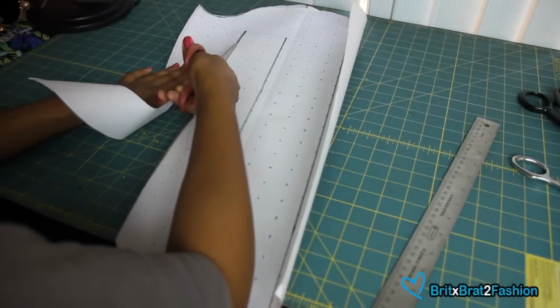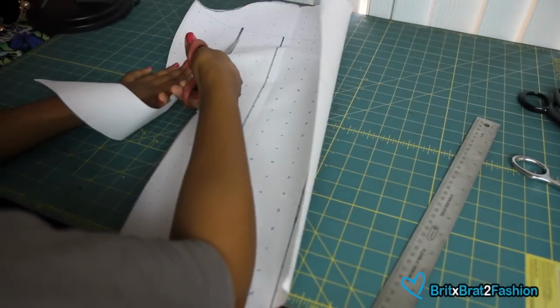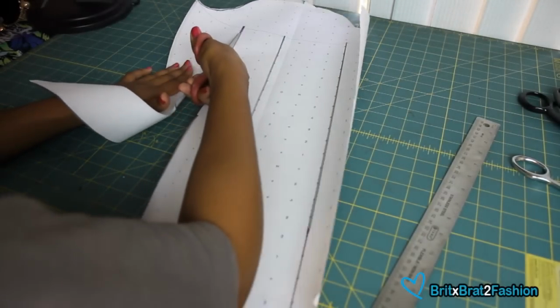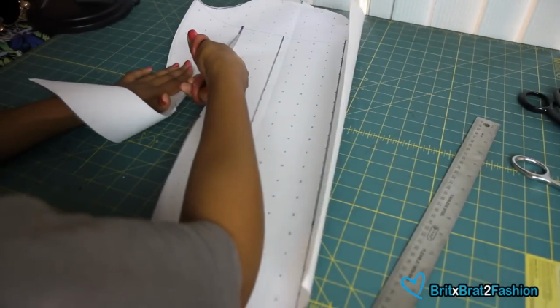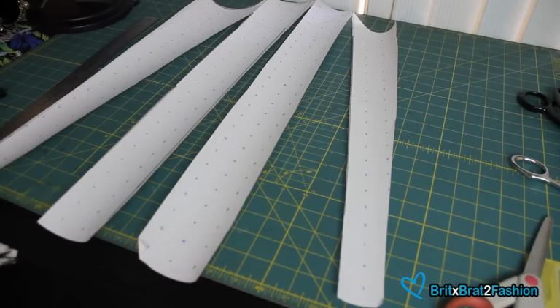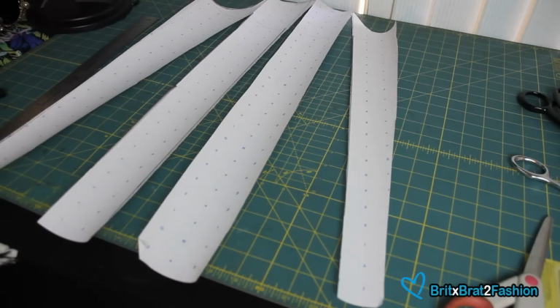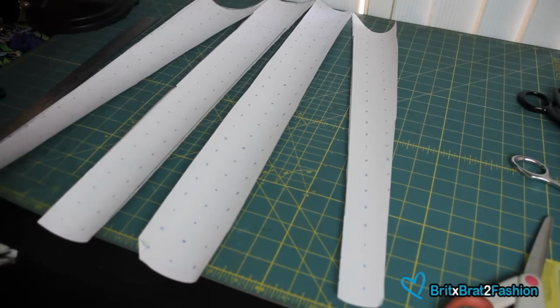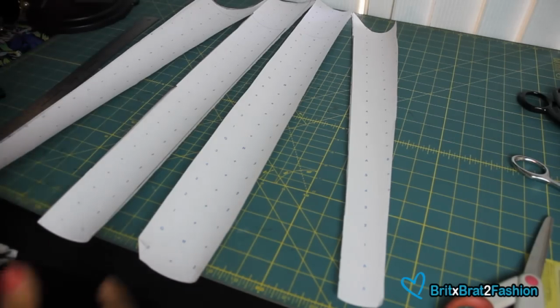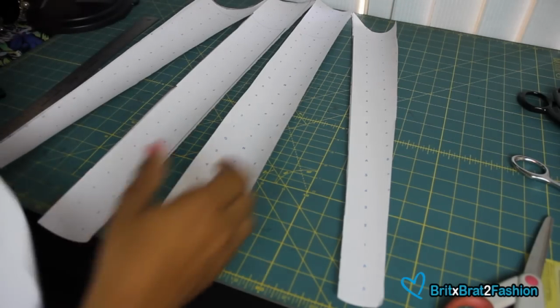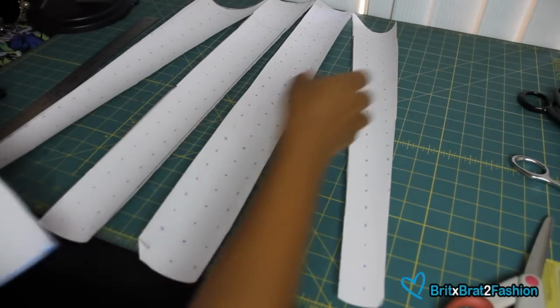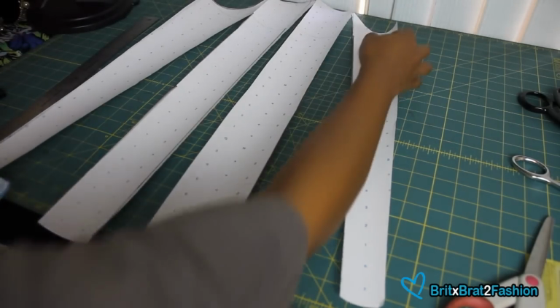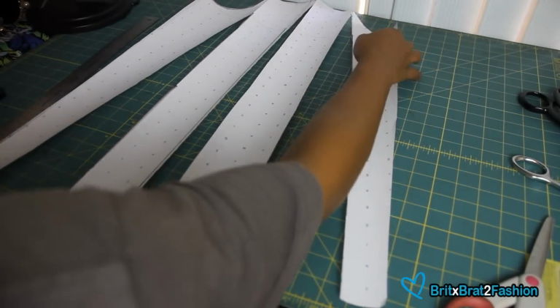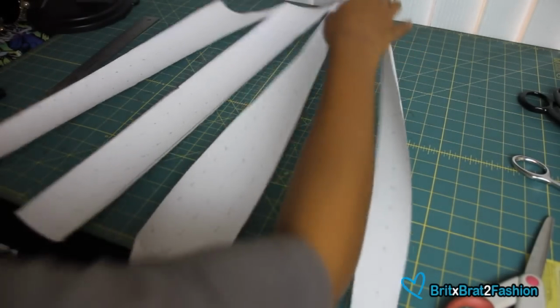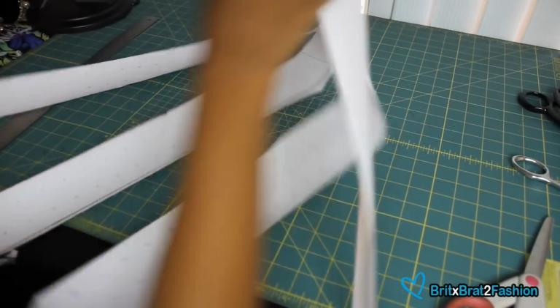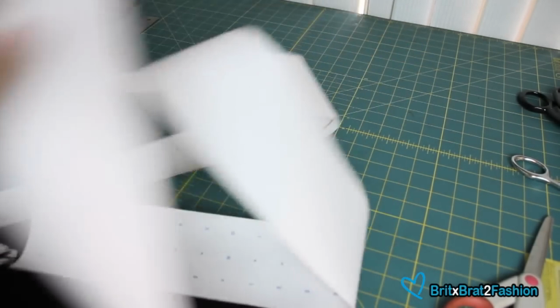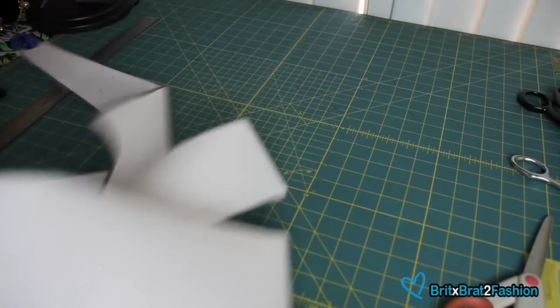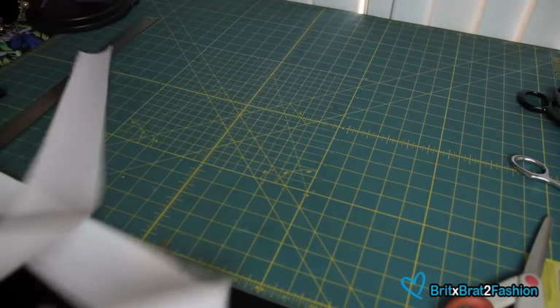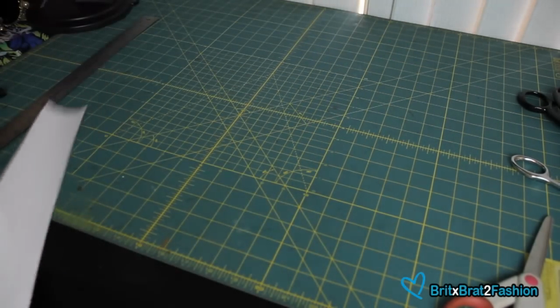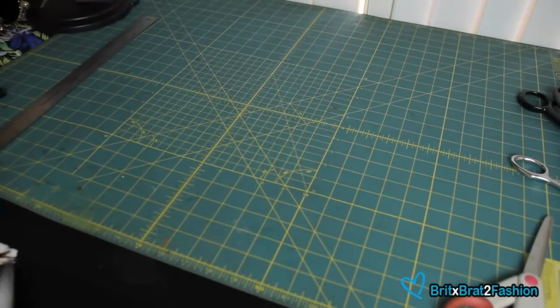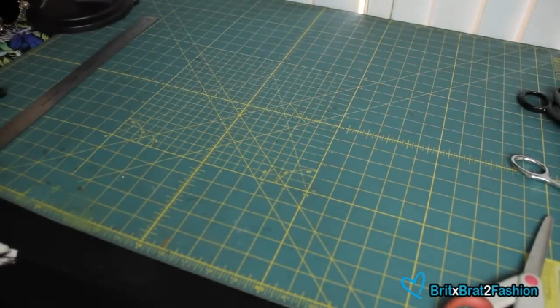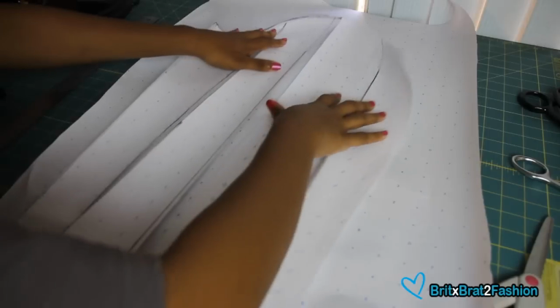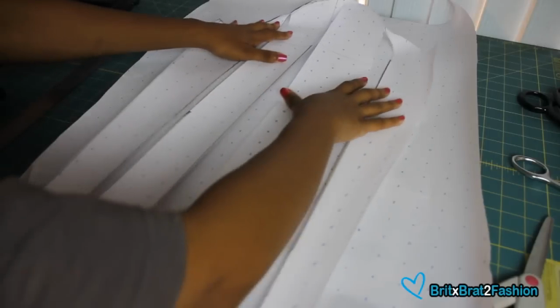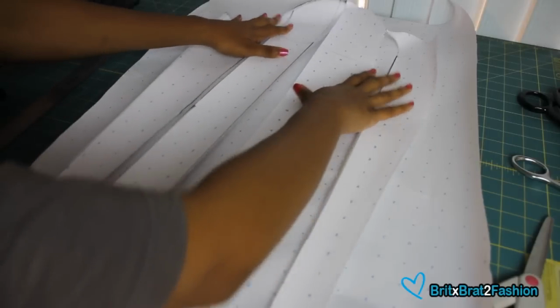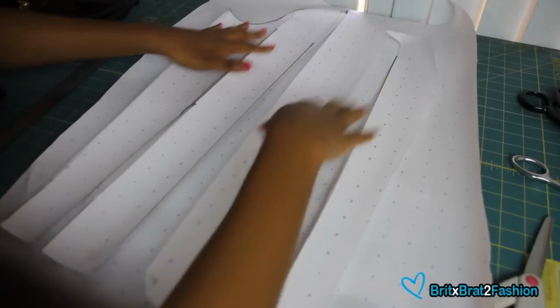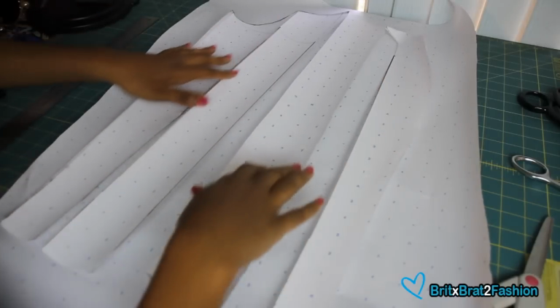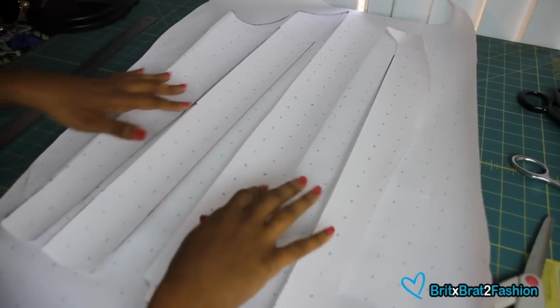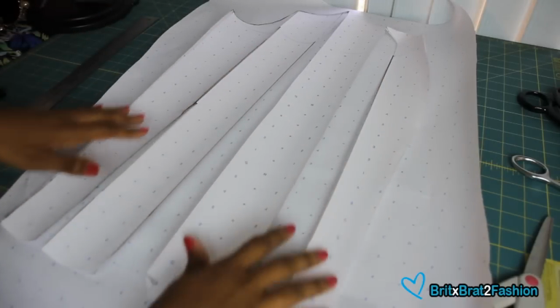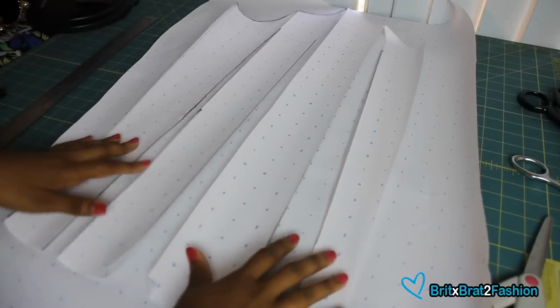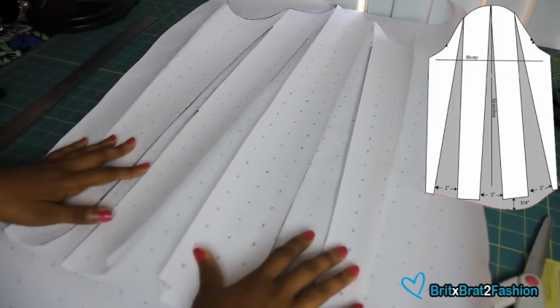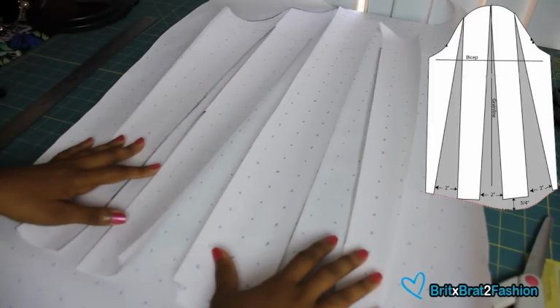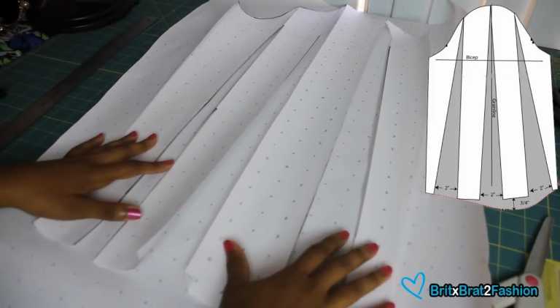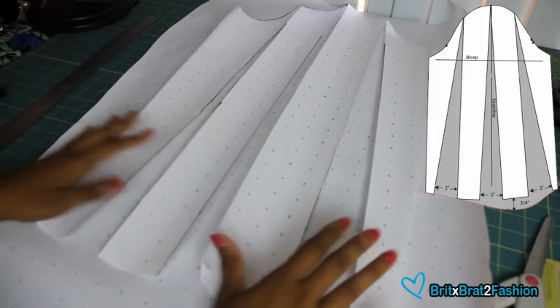I'm just going to take my pattern paper and I have my clear tape and I'm going to hold it down. I usually spread it about two inches each.